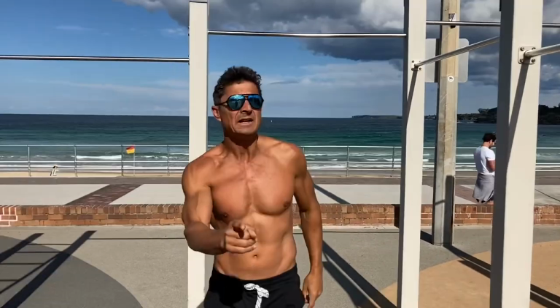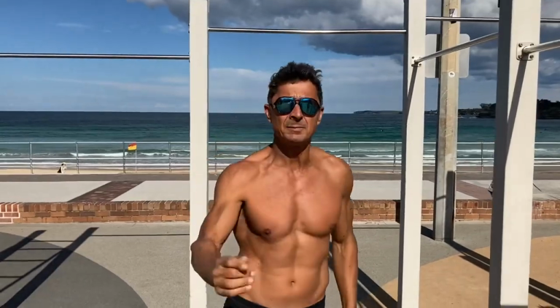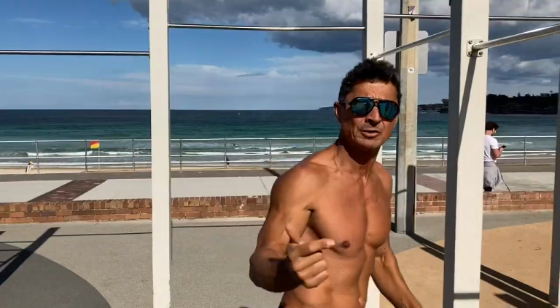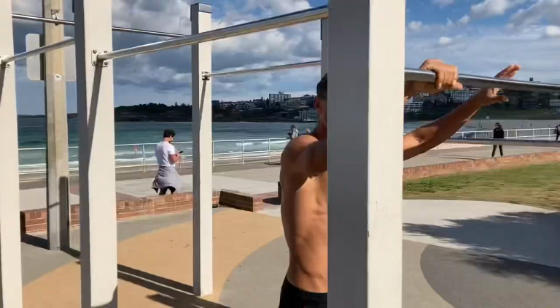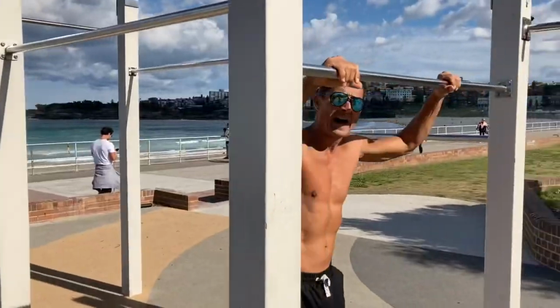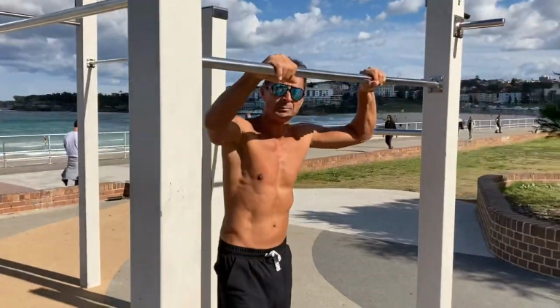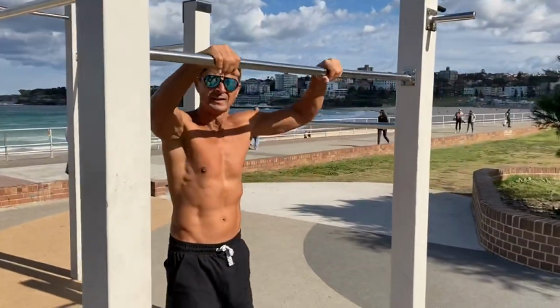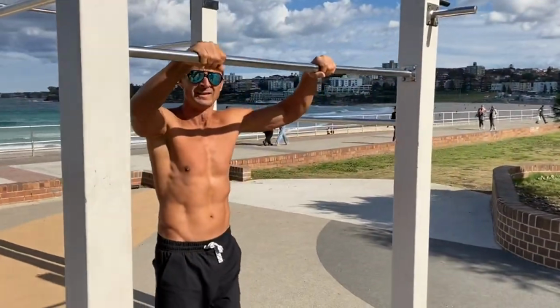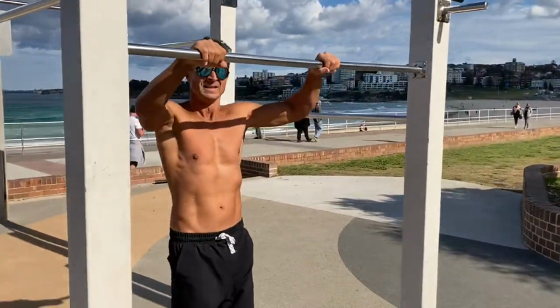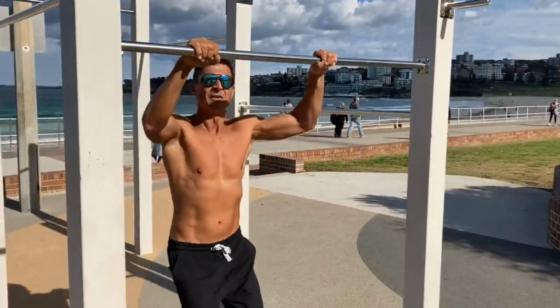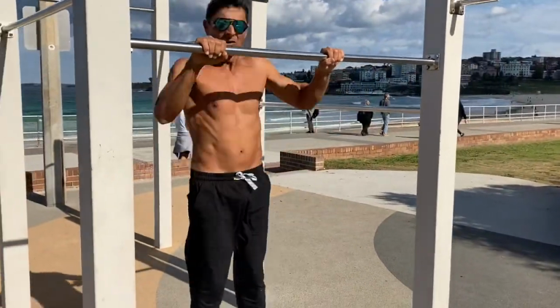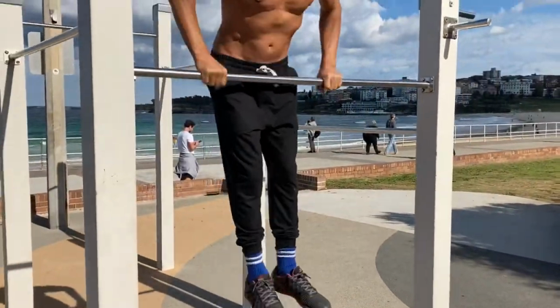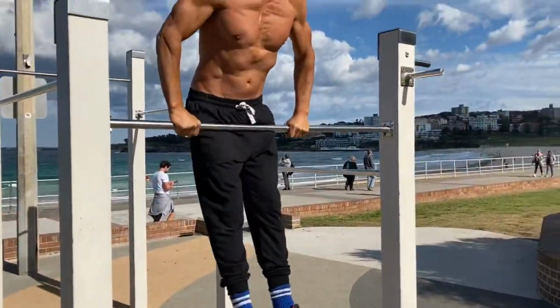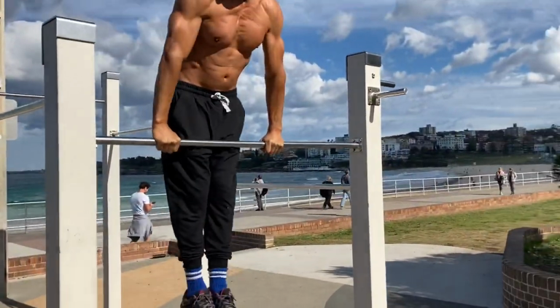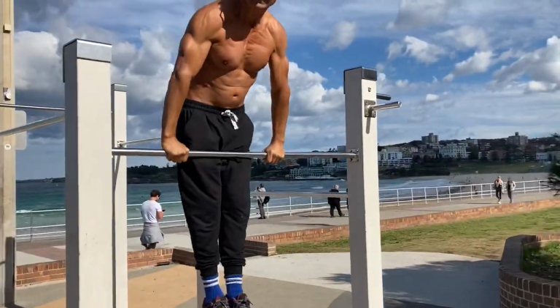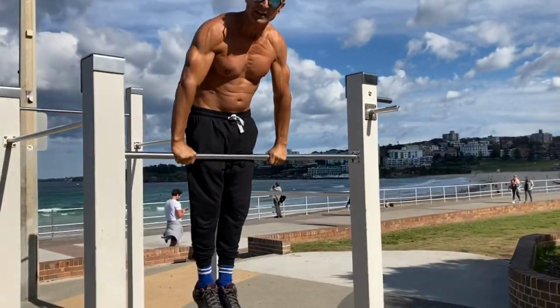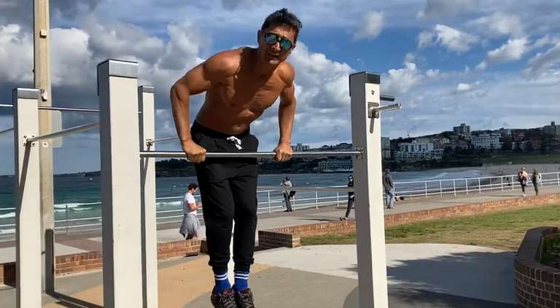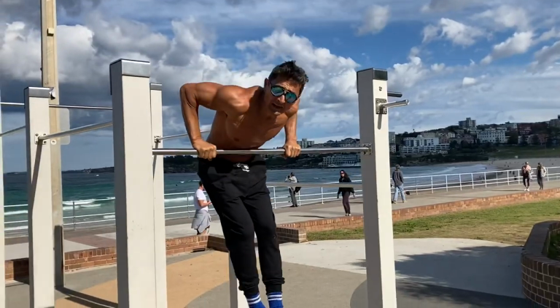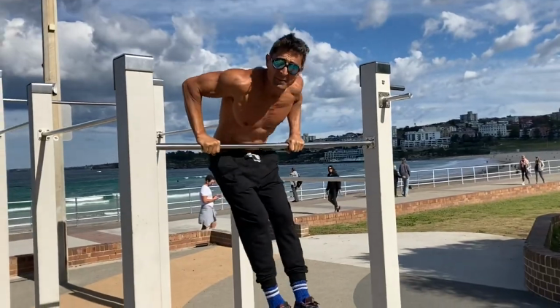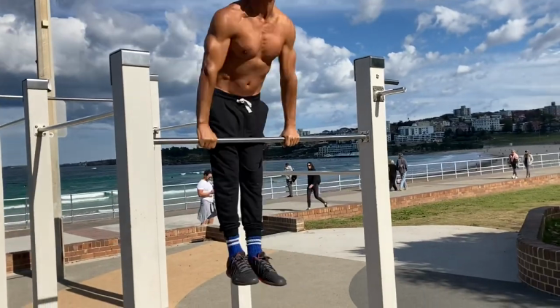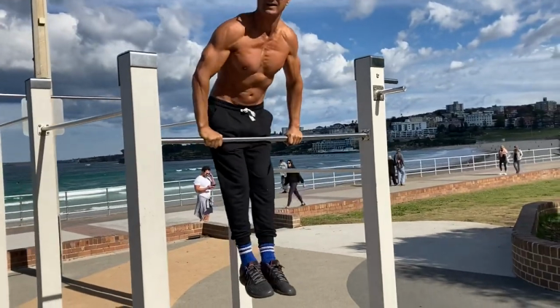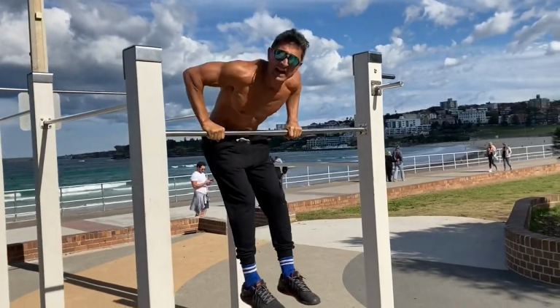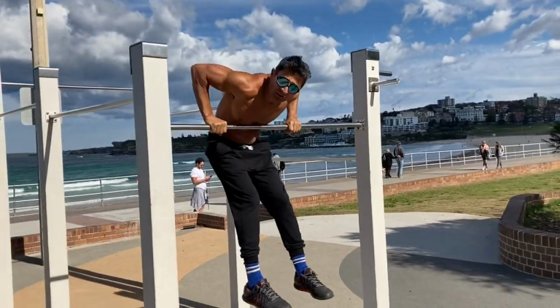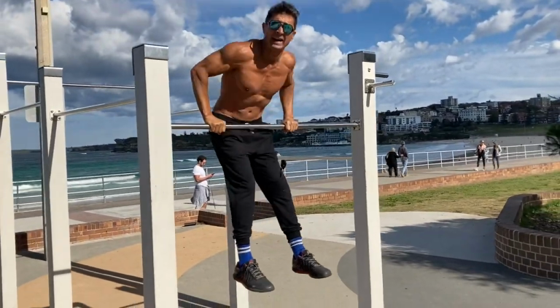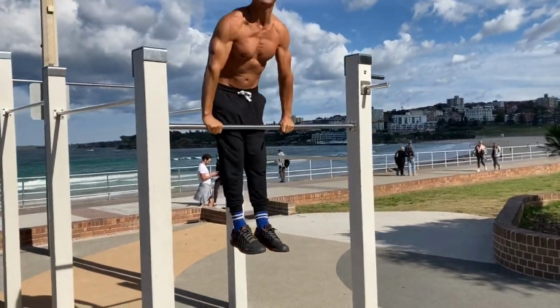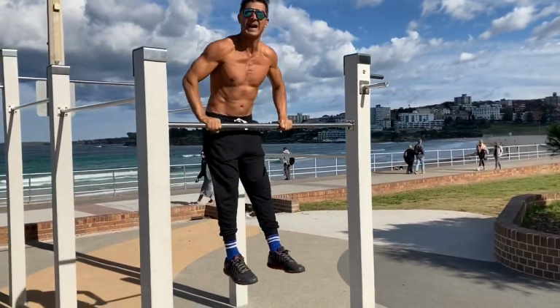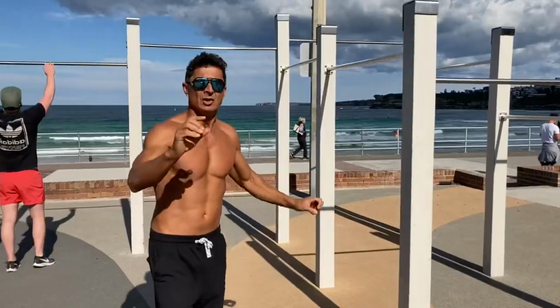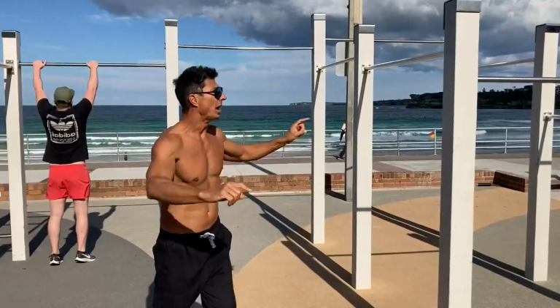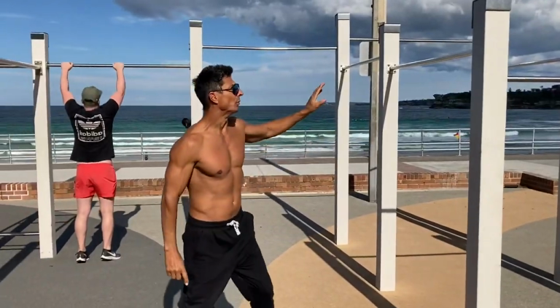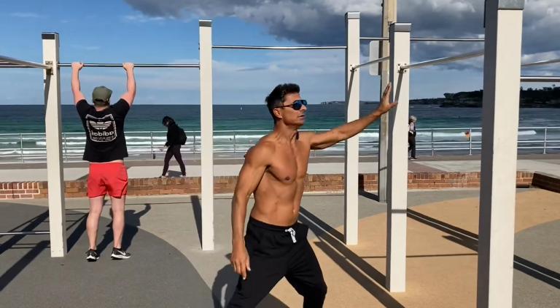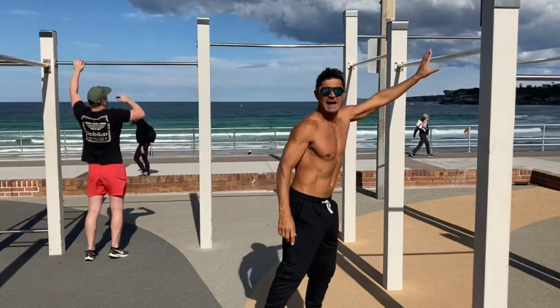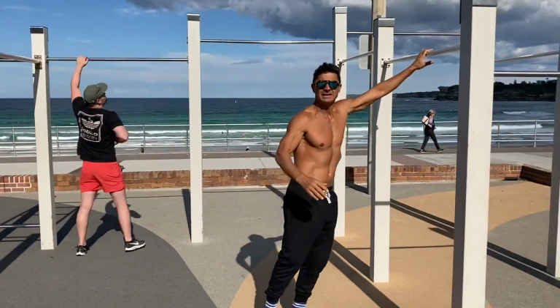And you need to be able to do two bar dips. So get on a bar, horizontal bar, come down nice and low, and dip up fast. Down to your chest, up and fast.